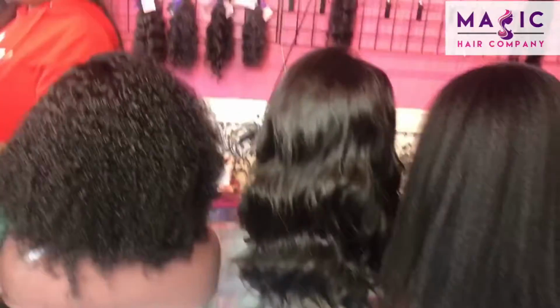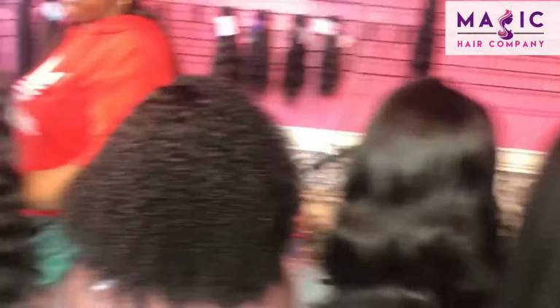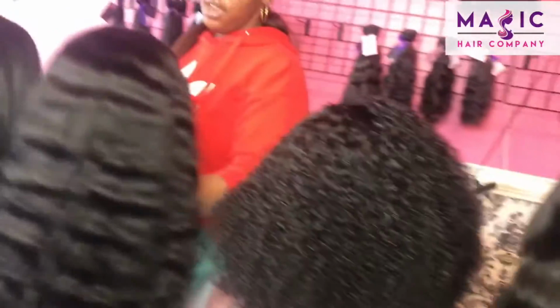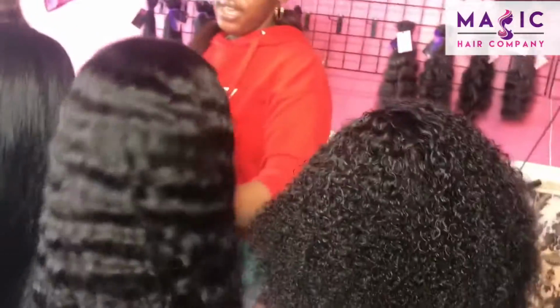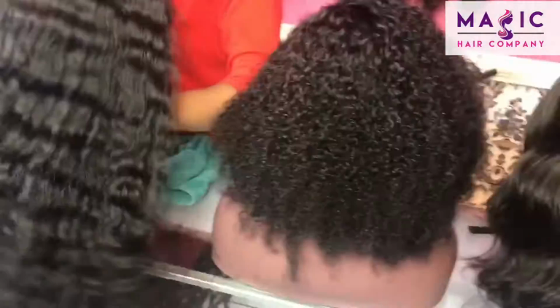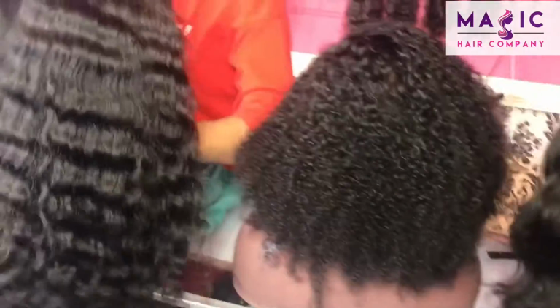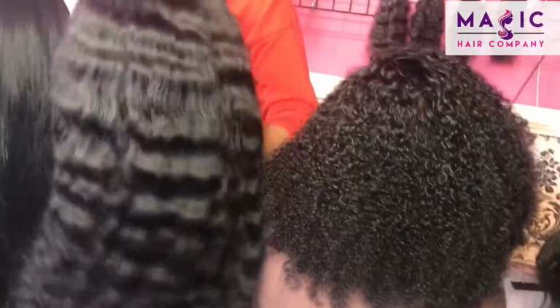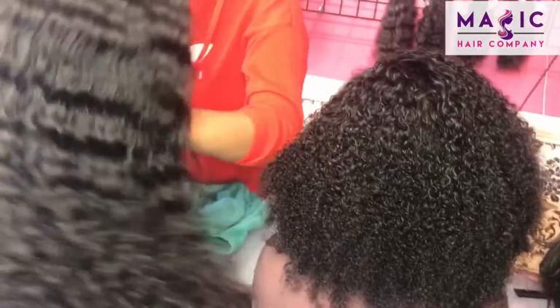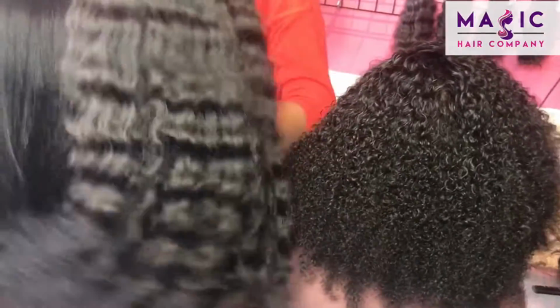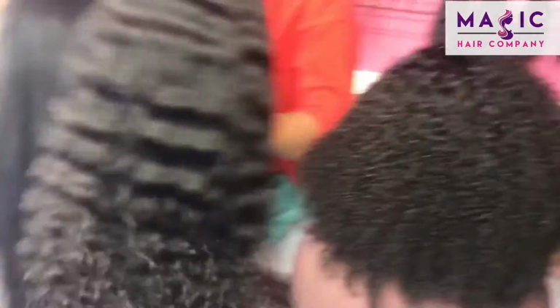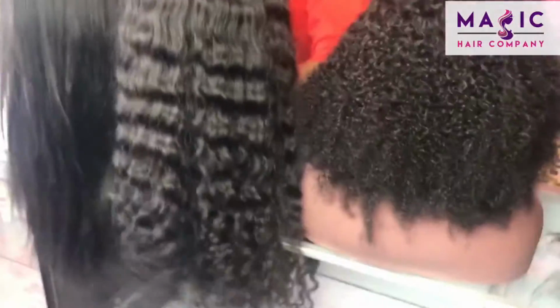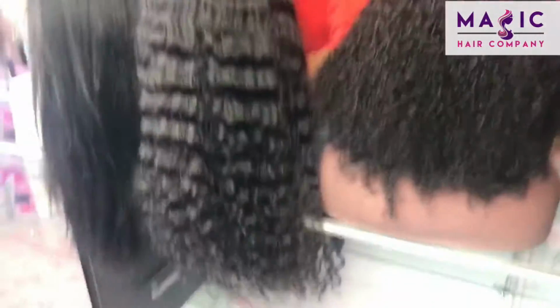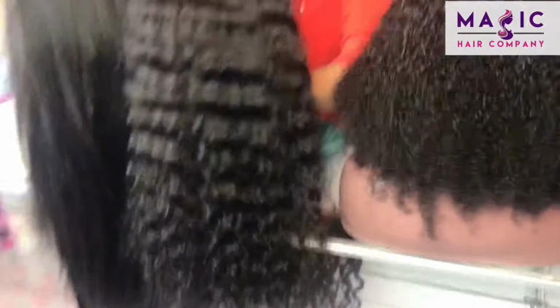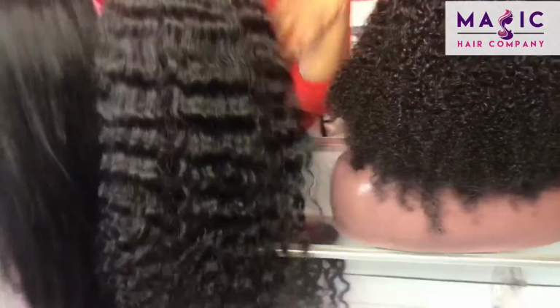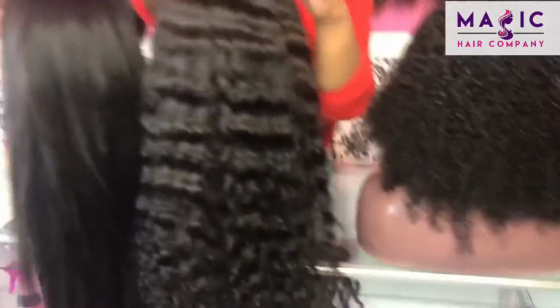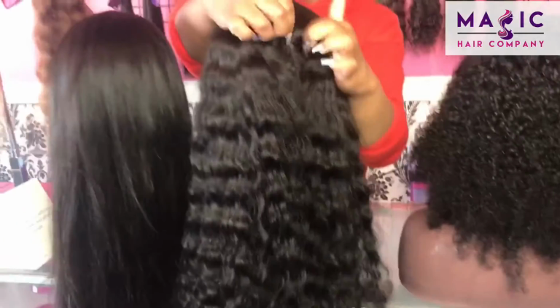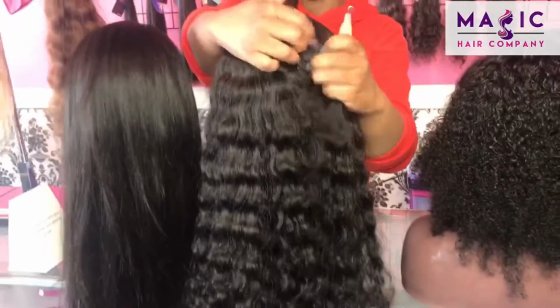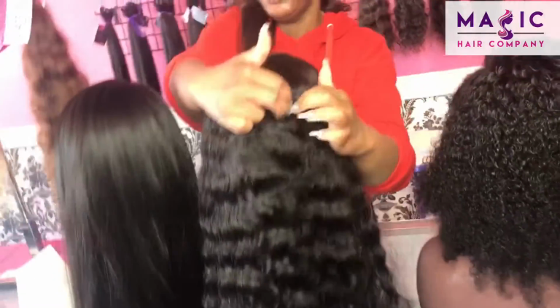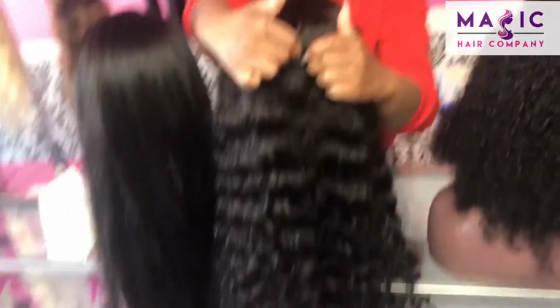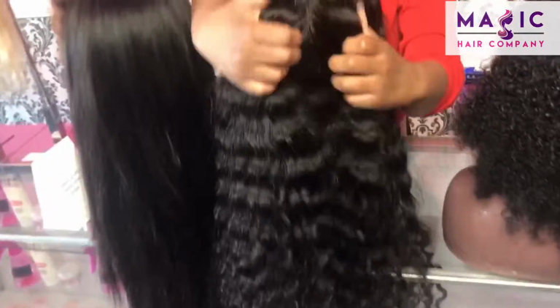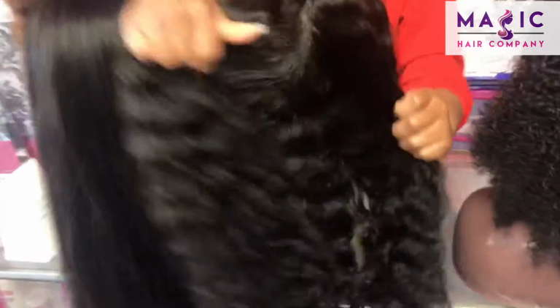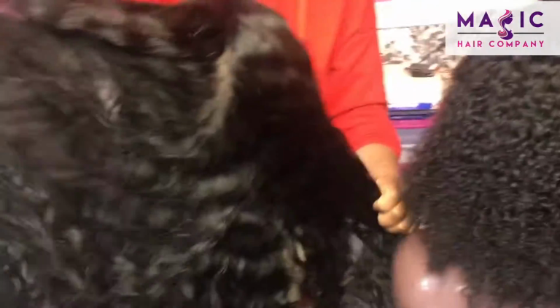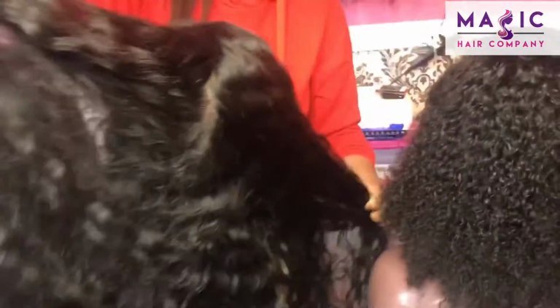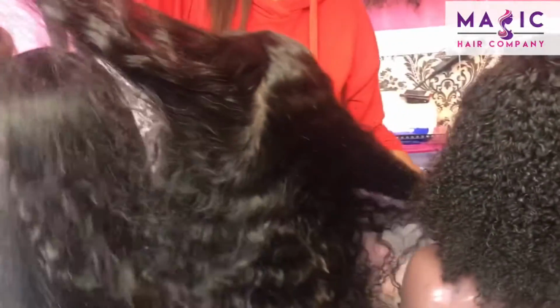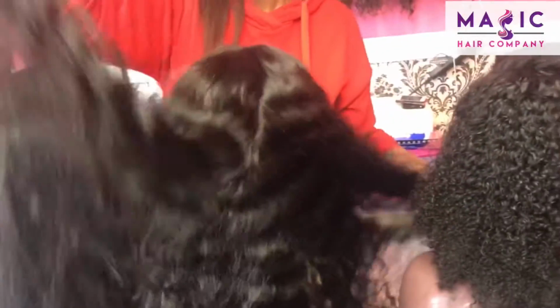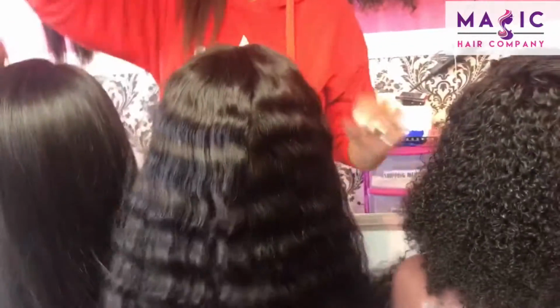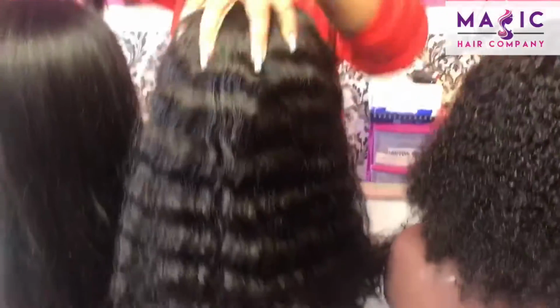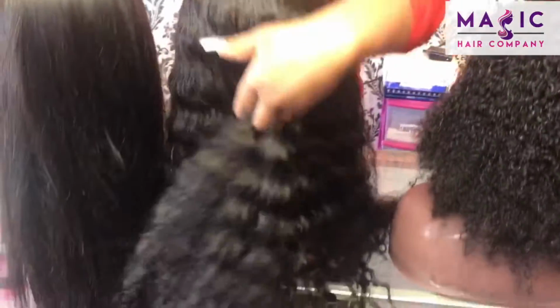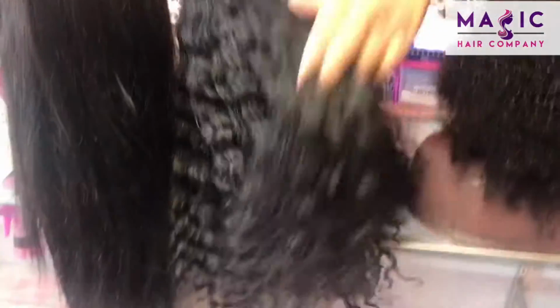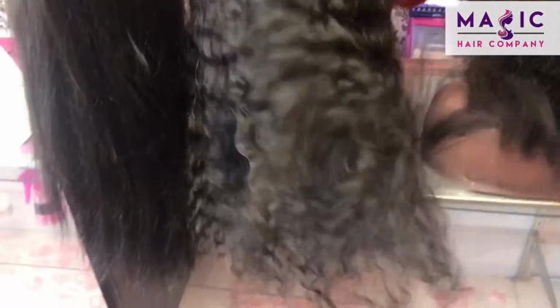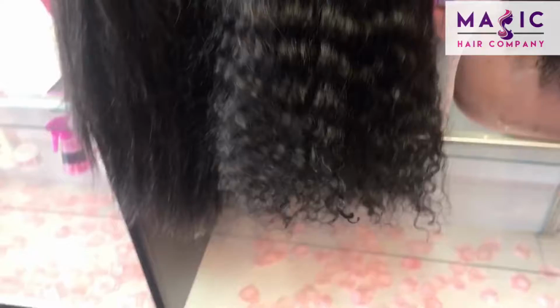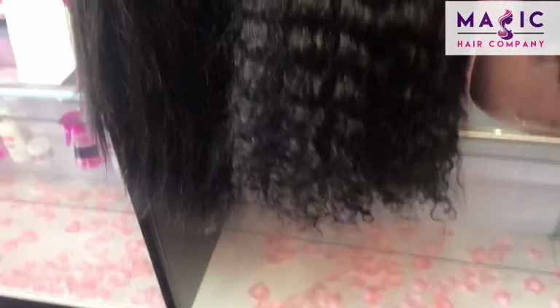This one right here is a 22-inch deep body wave. Of course she's full lace so you can freely part her however you want. These are the natural curls.